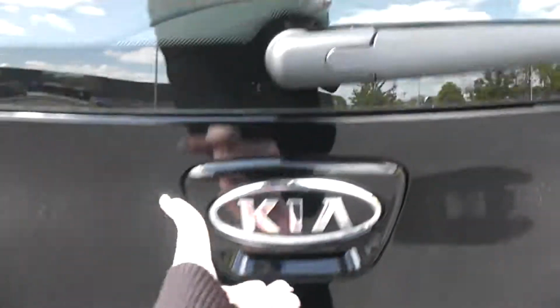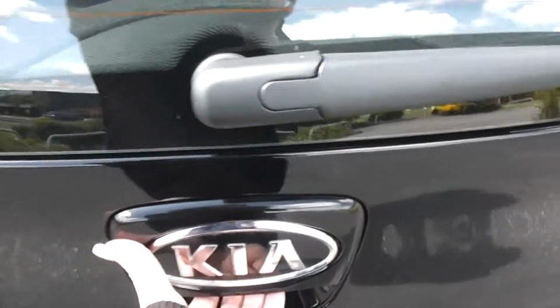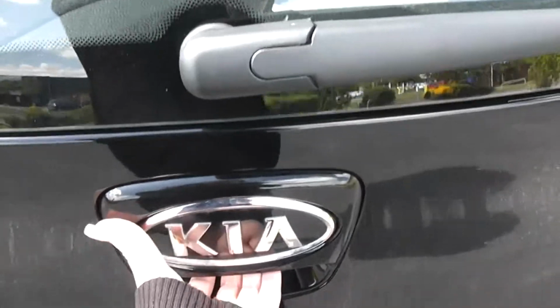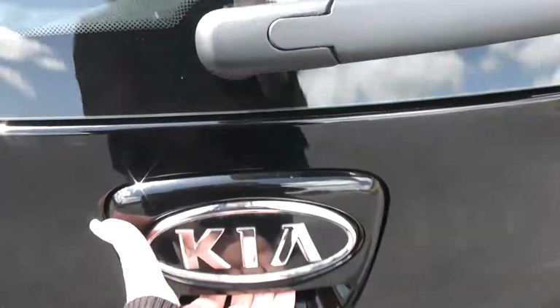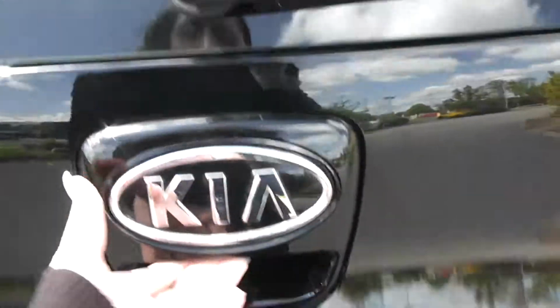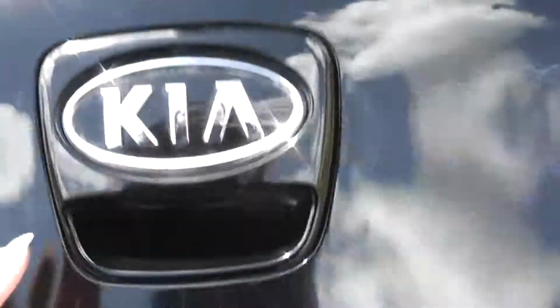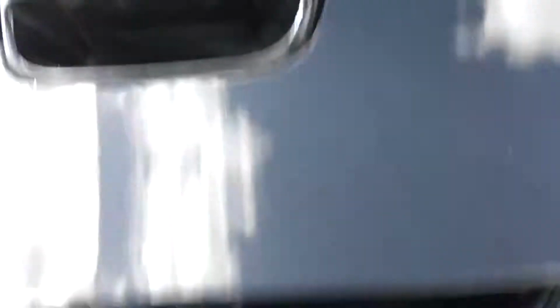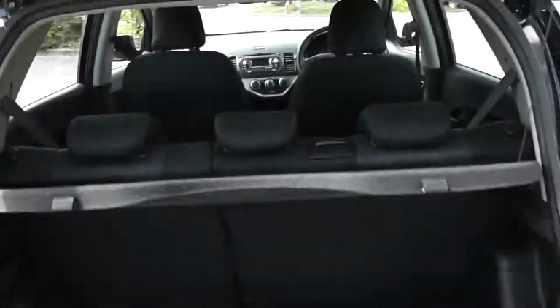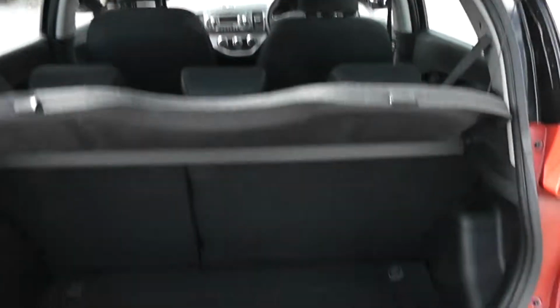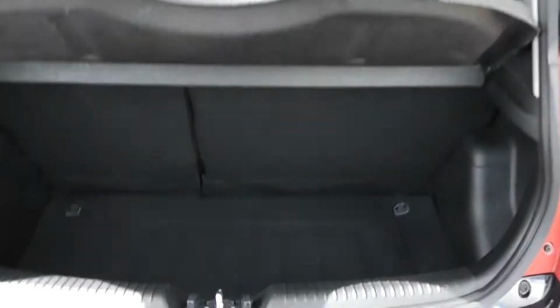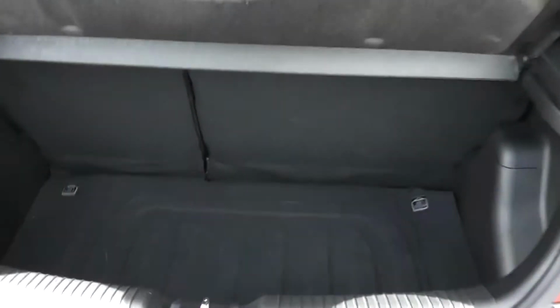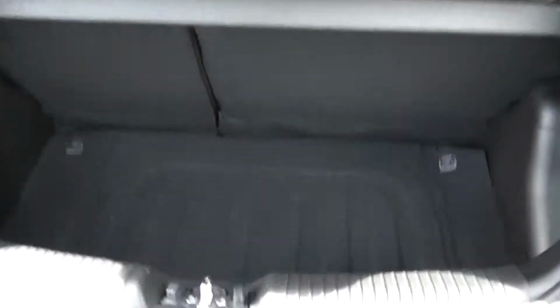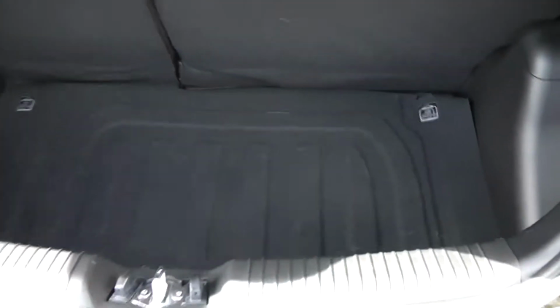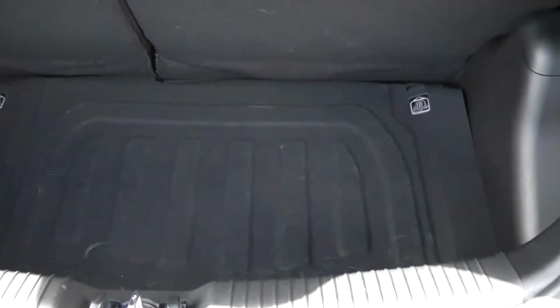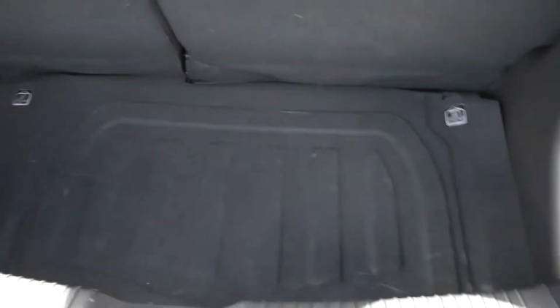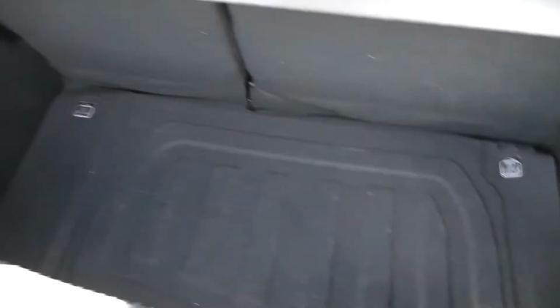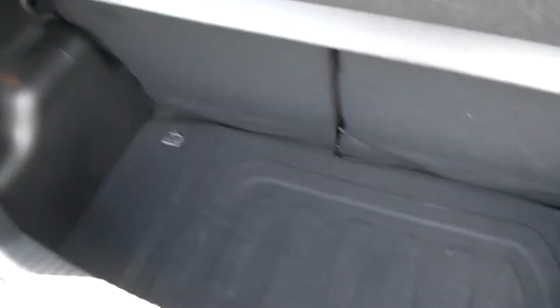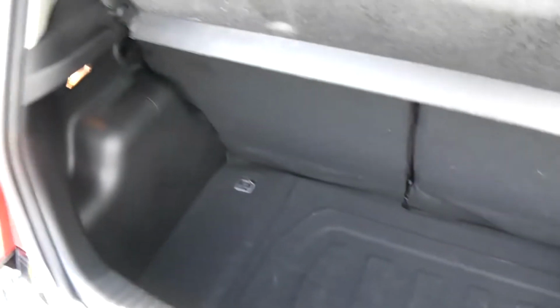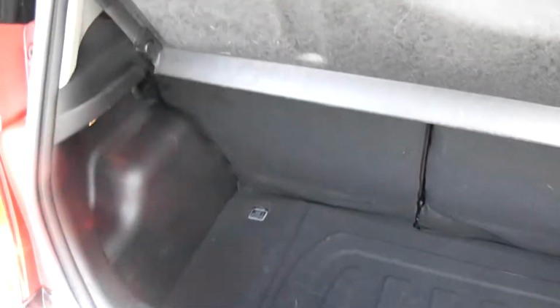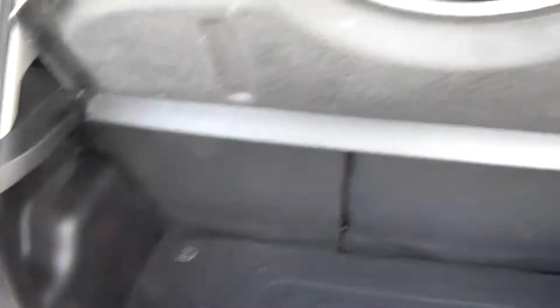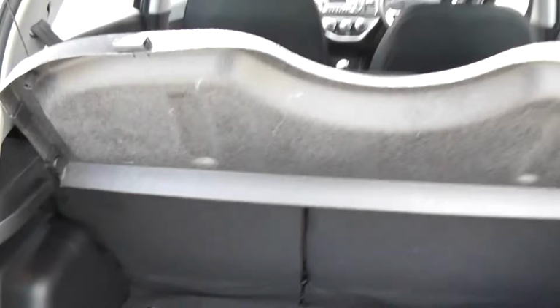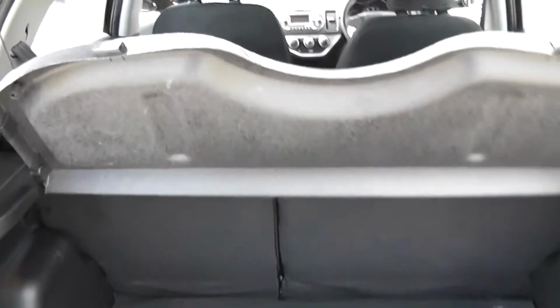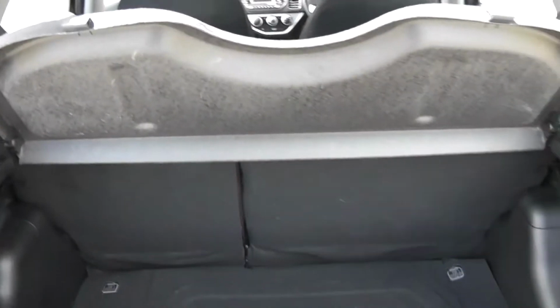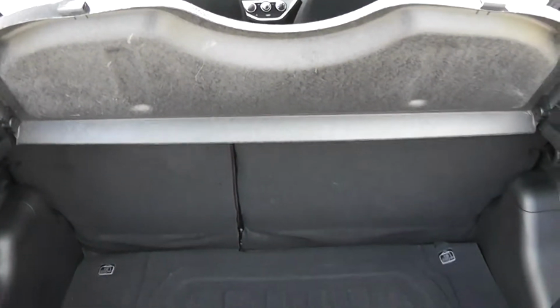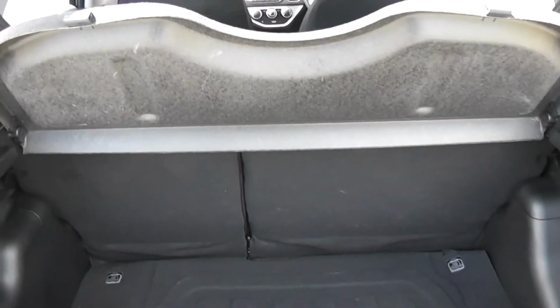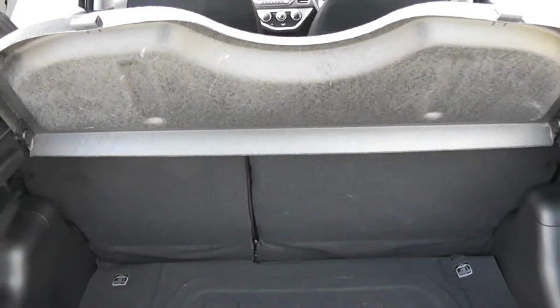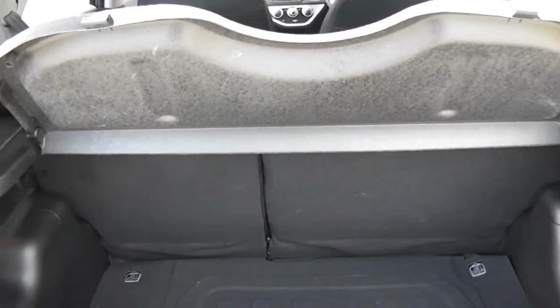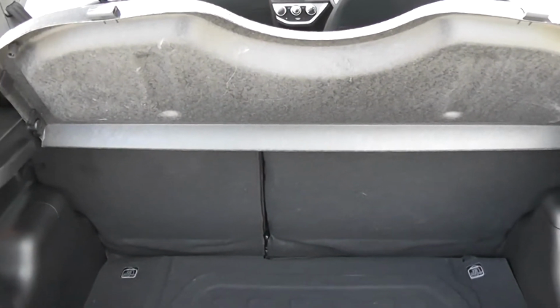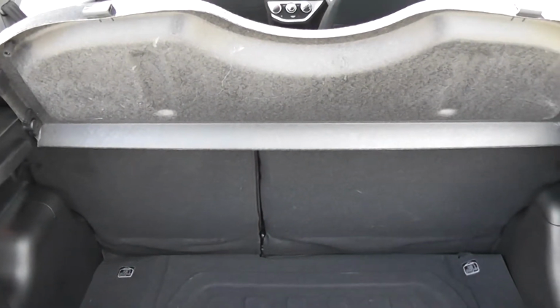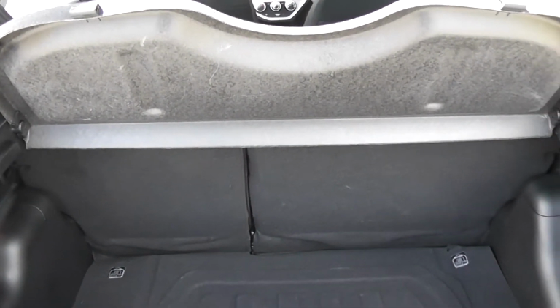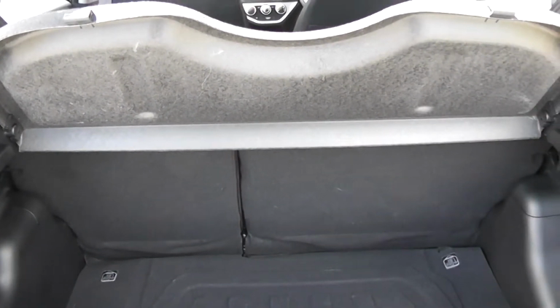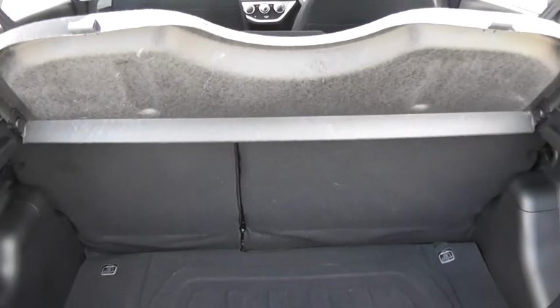It also comes with a very spacious boot and a 60-40 rear seat folding split.